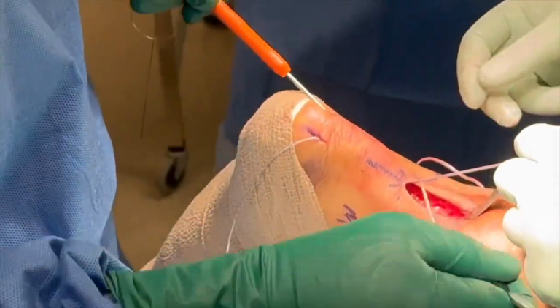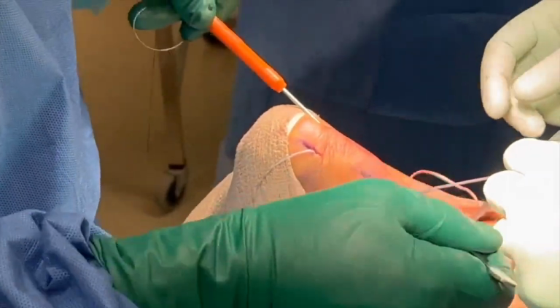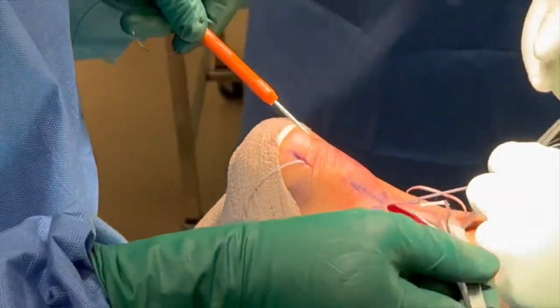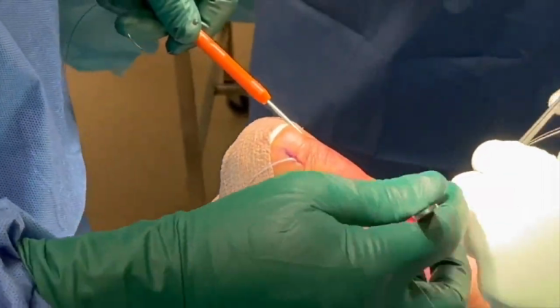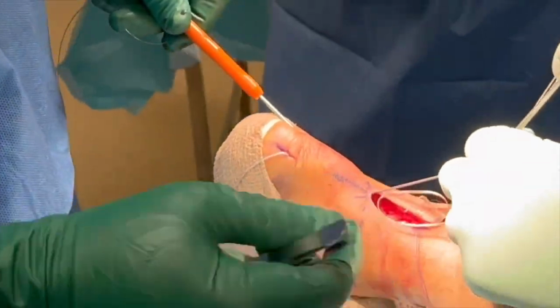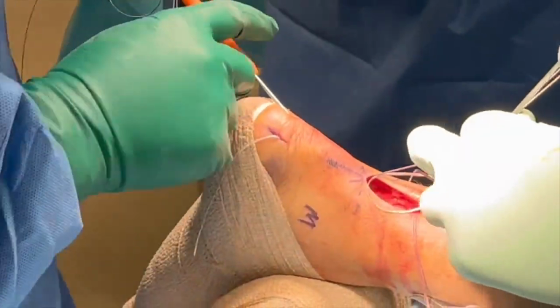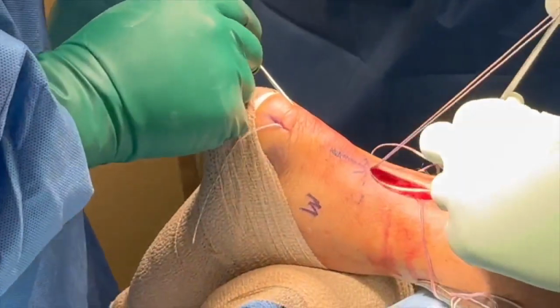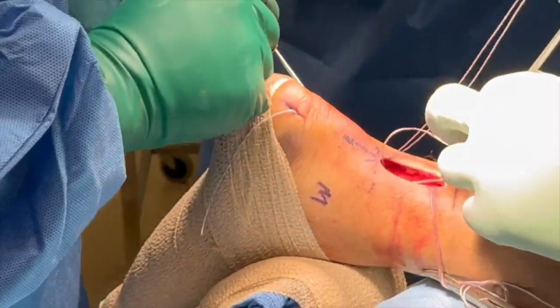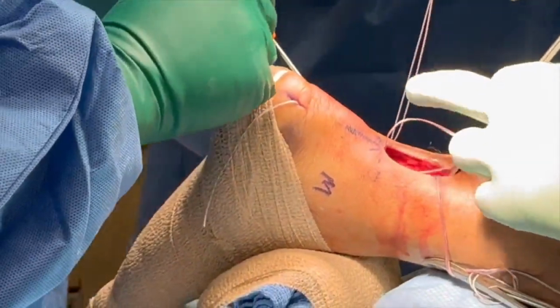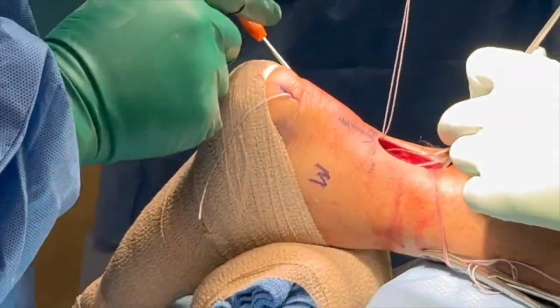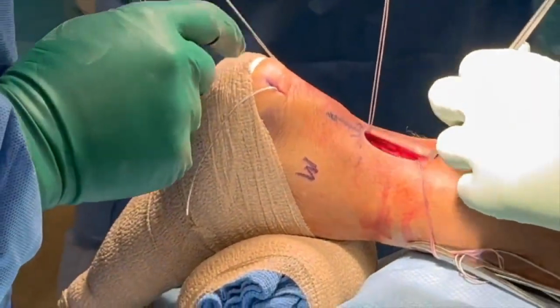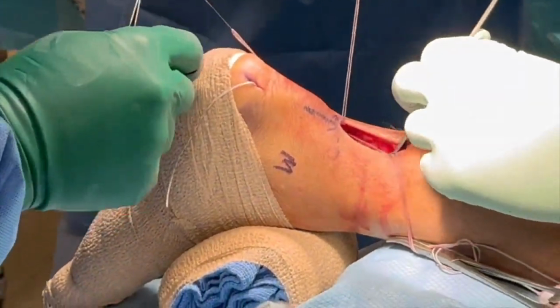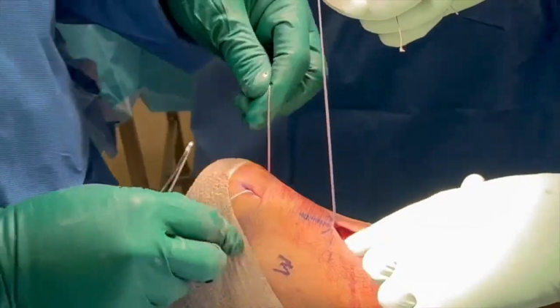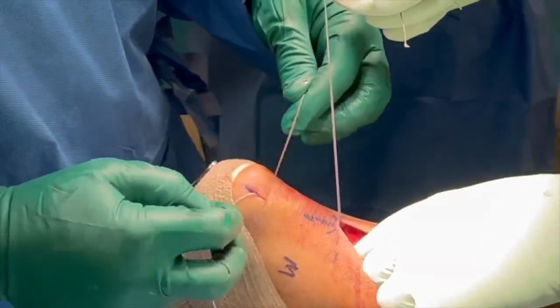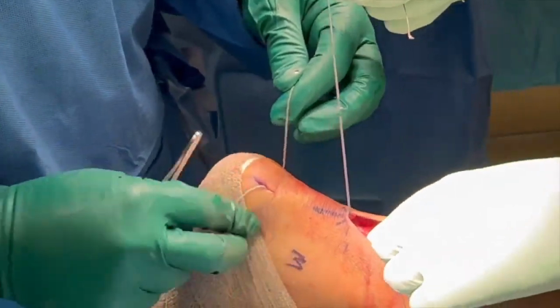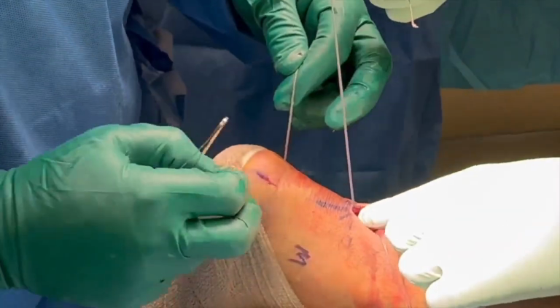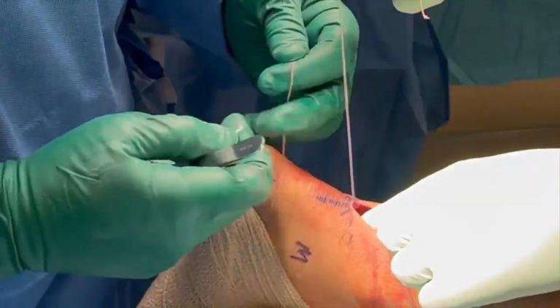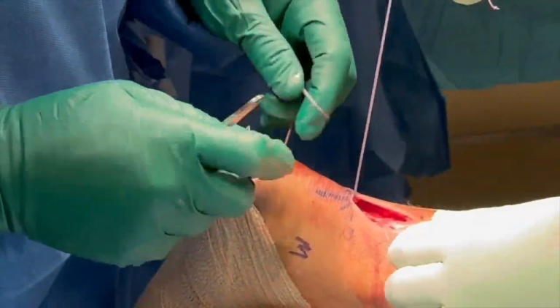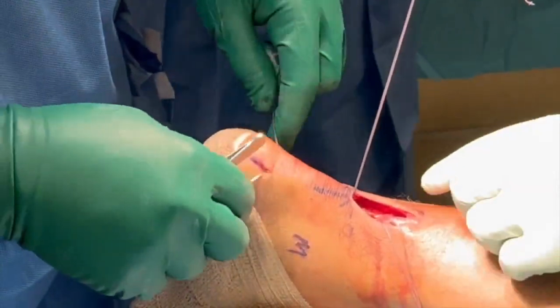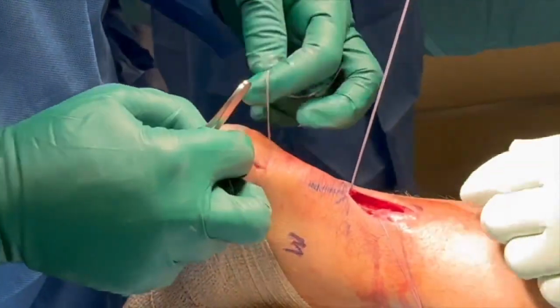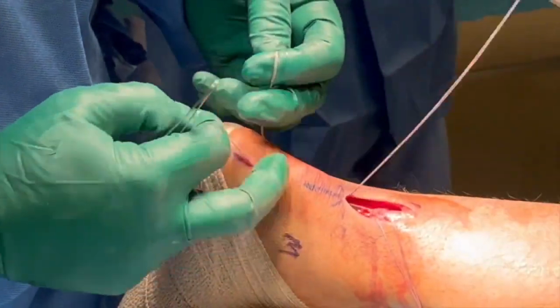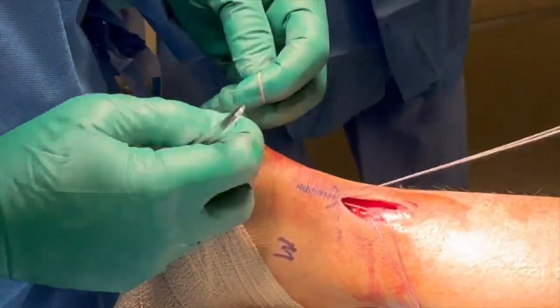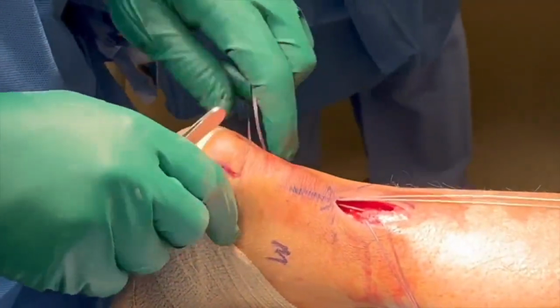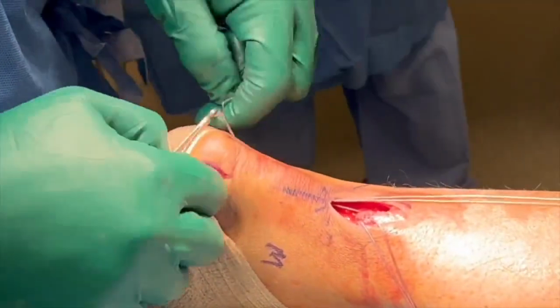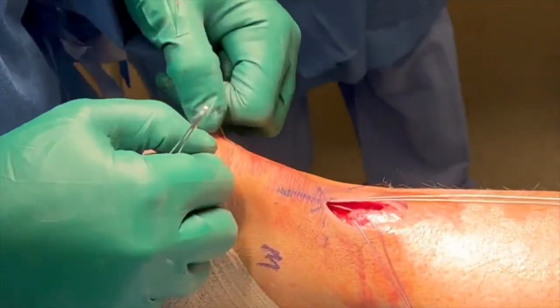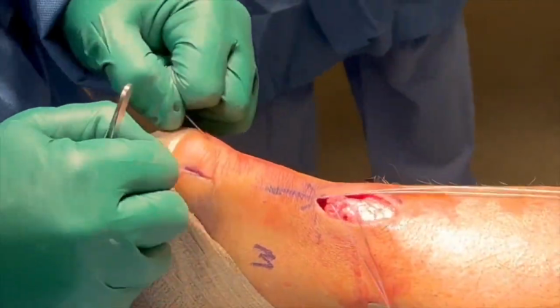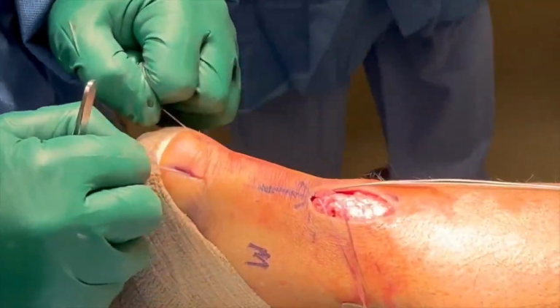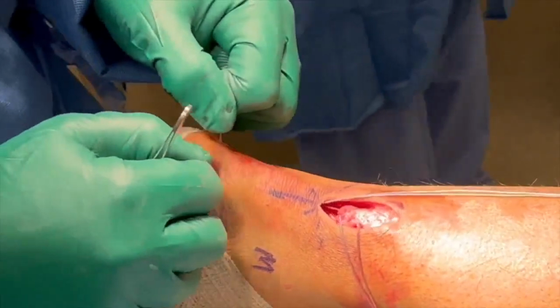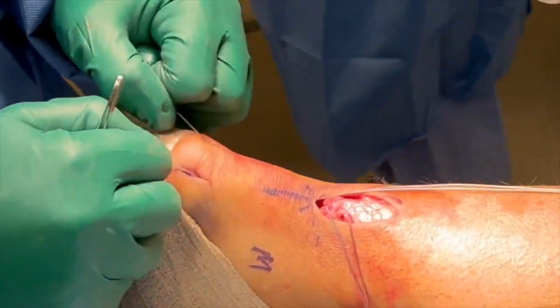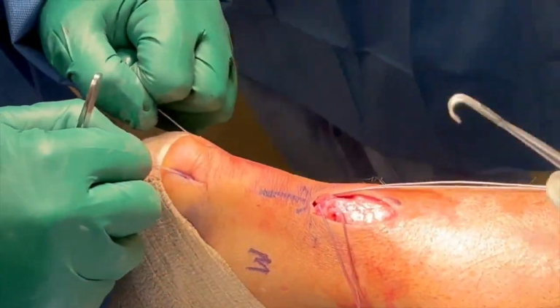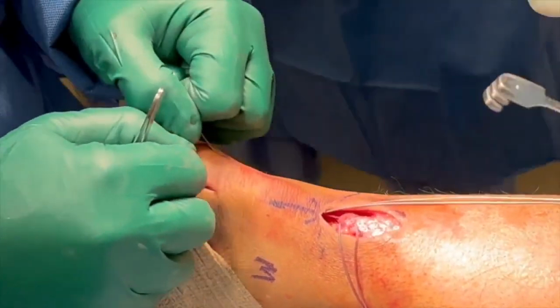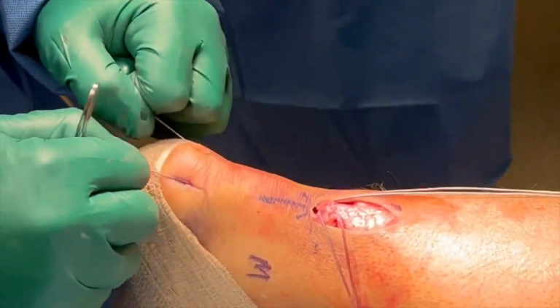This should be performed on both the medial and lateral side, and placing these sutures under tension will reduce the proximal stump distally towards the calcaneus, as demonstrated here.